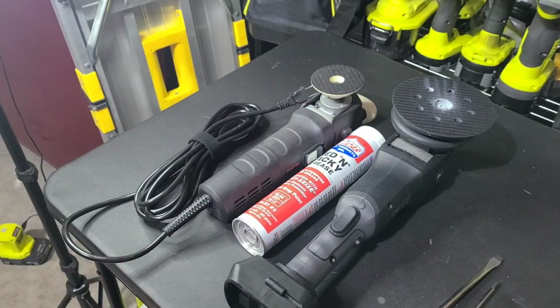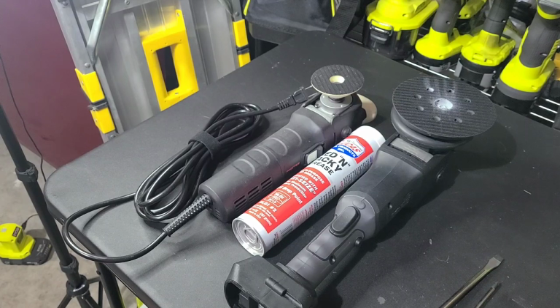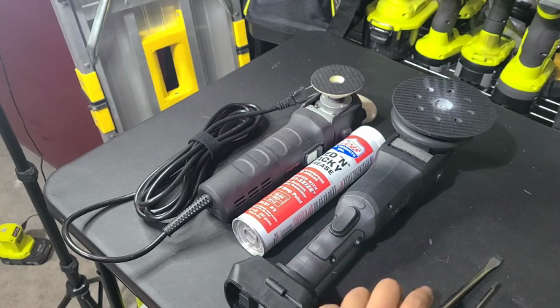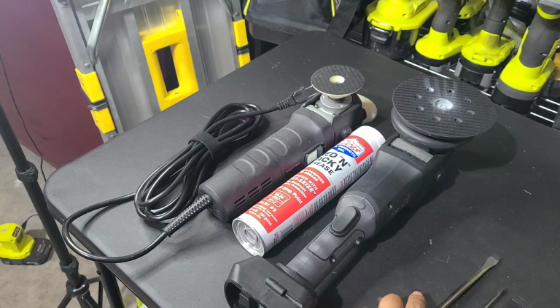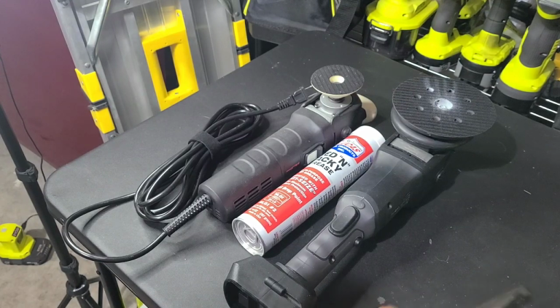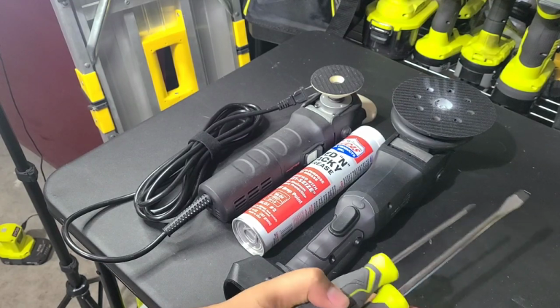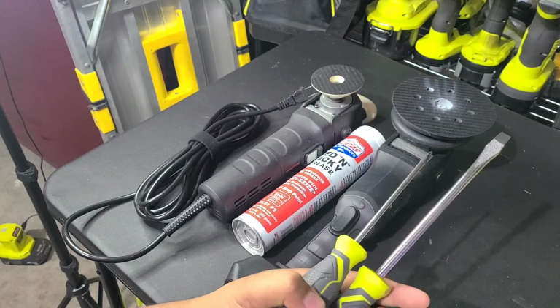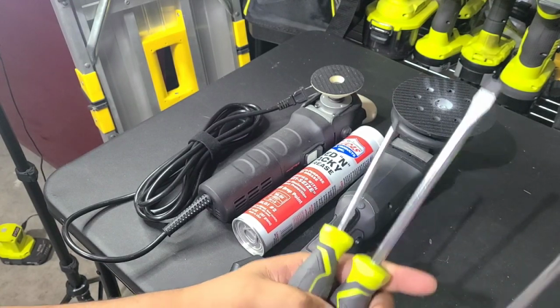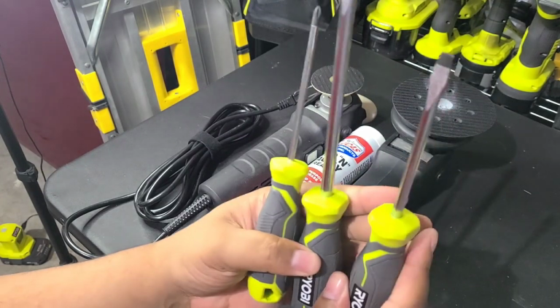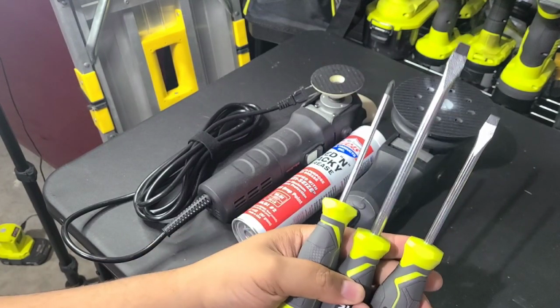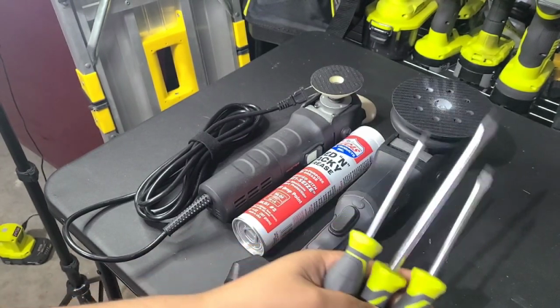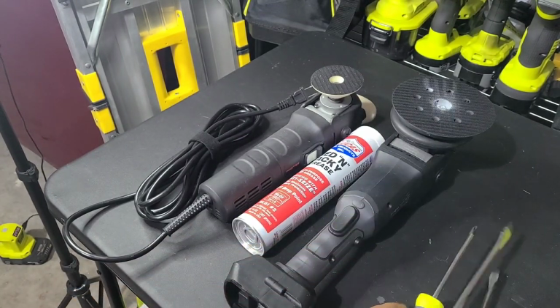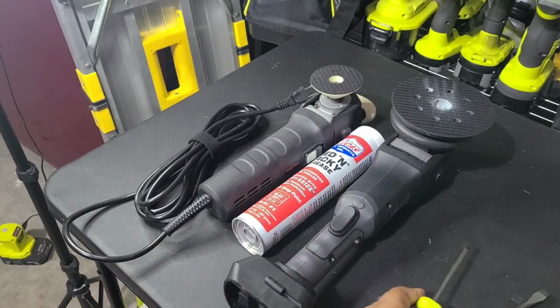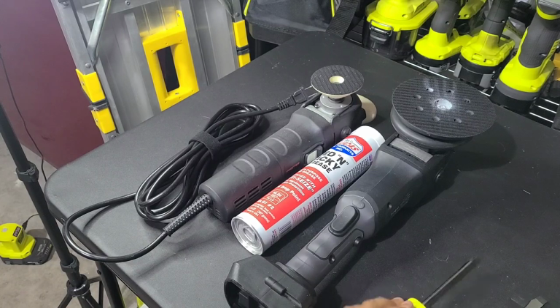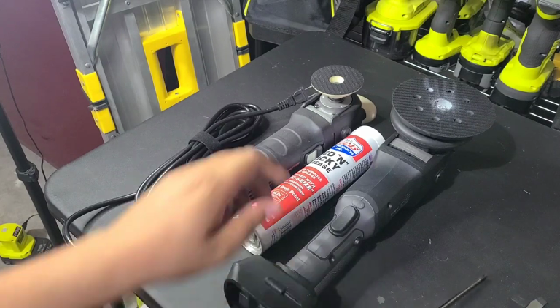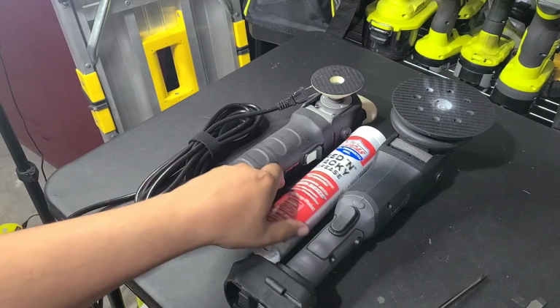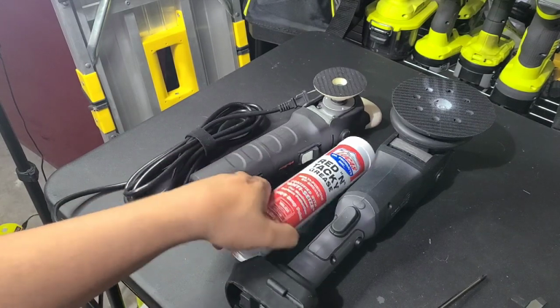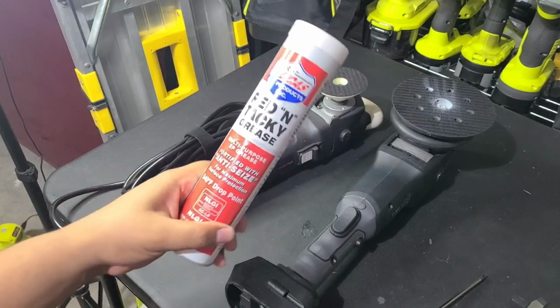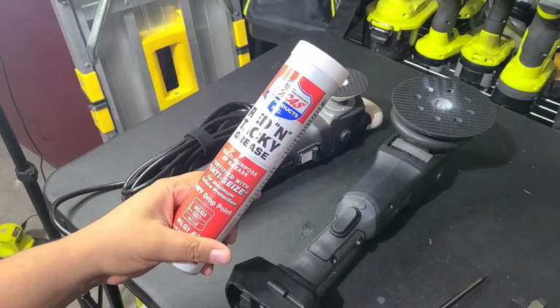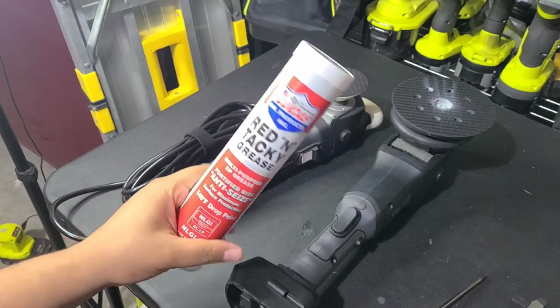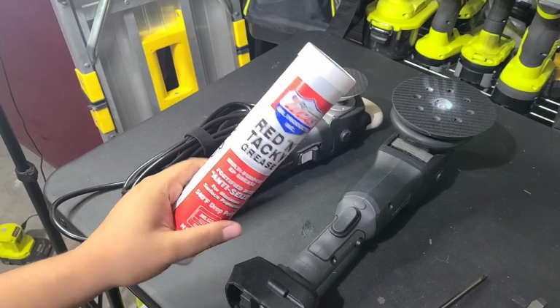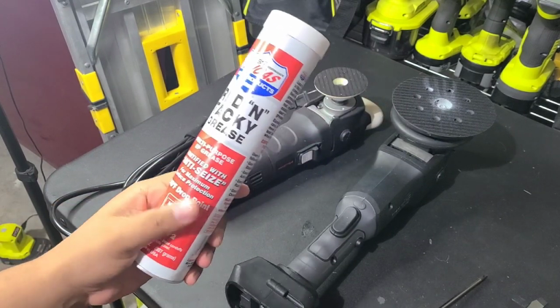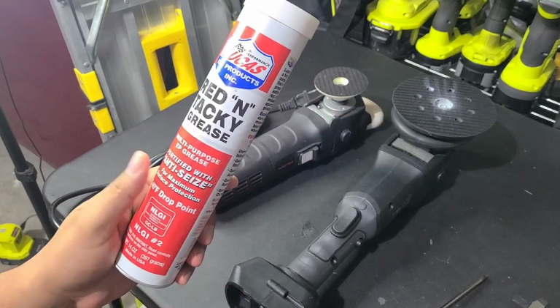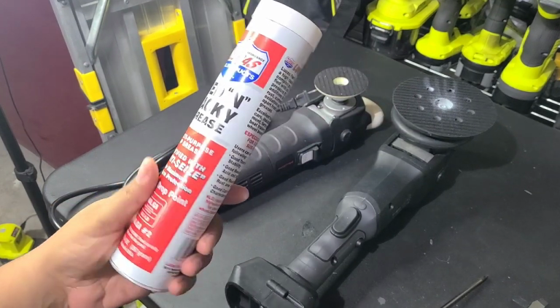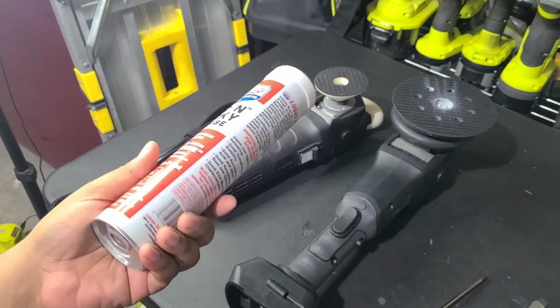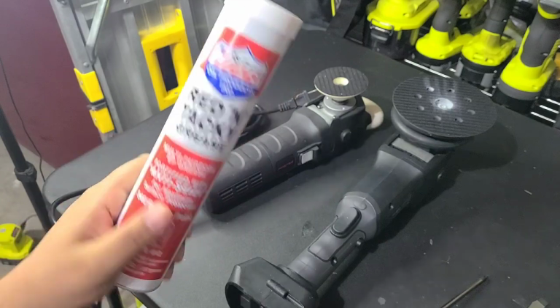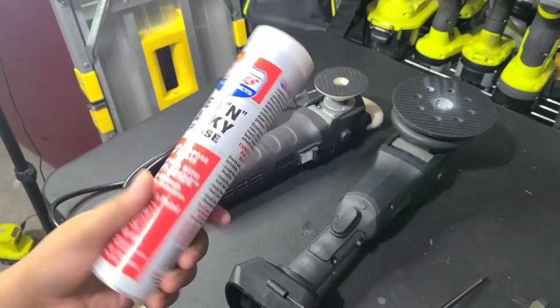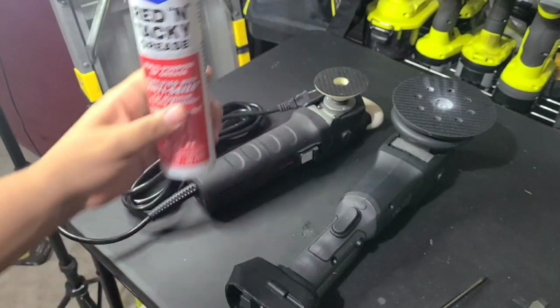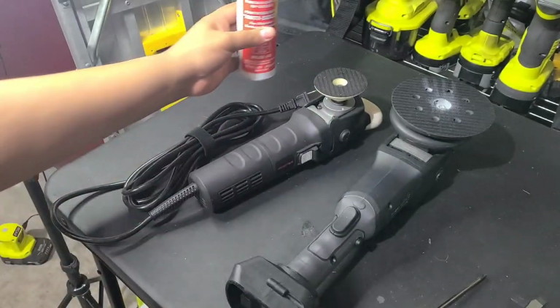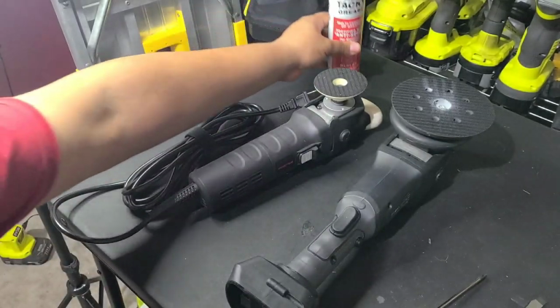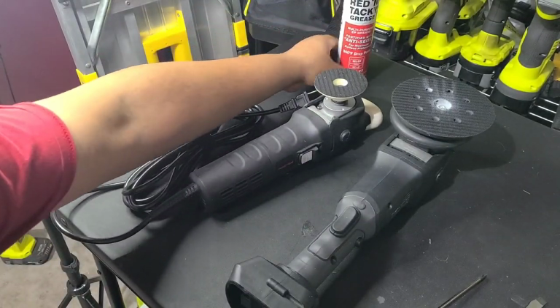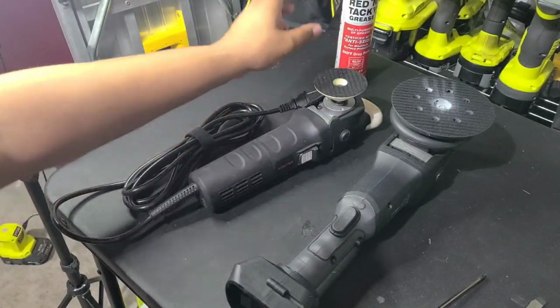So some things you're going to need: you're going to need screwdrivers — flathead and Phillips head. You're going to need your grease. I use the Lucas Red and Tacky grease. This is relatively inexpensive. I'll put links to everything below.